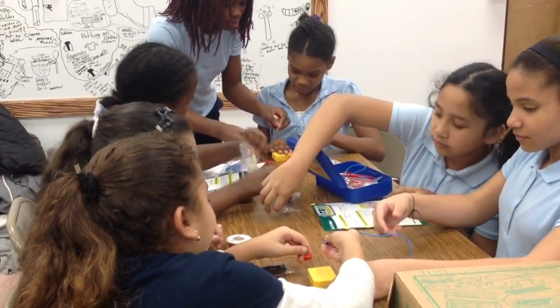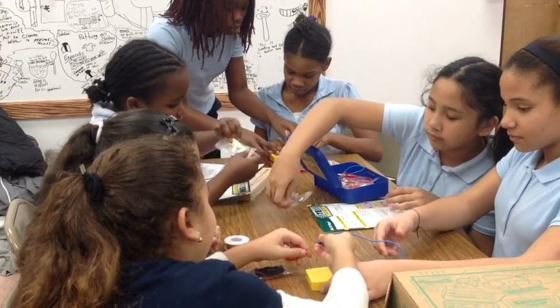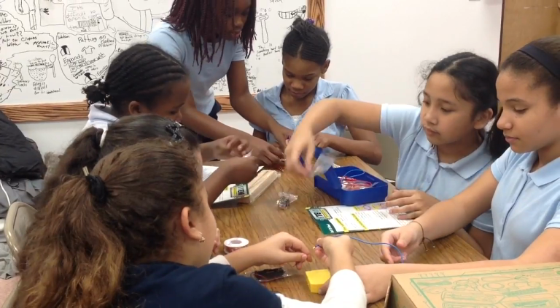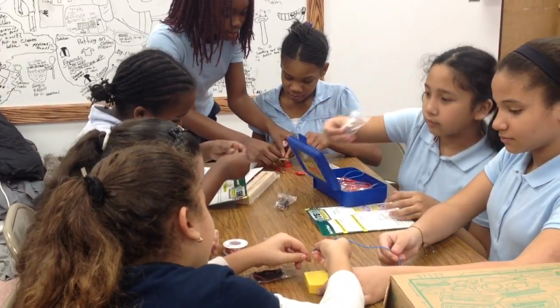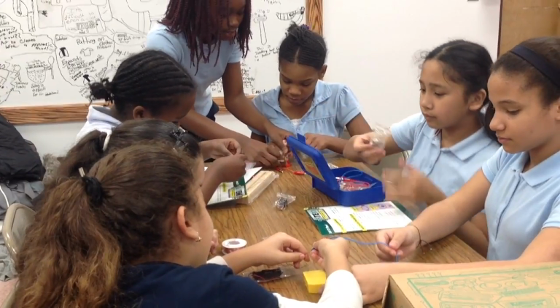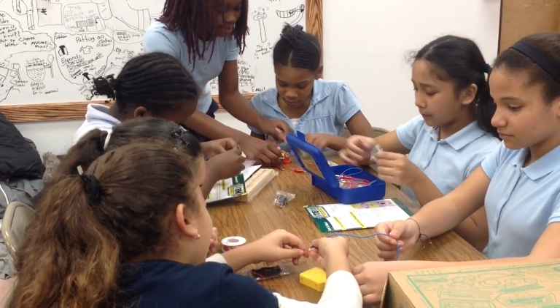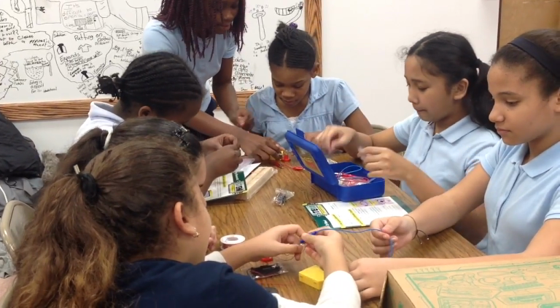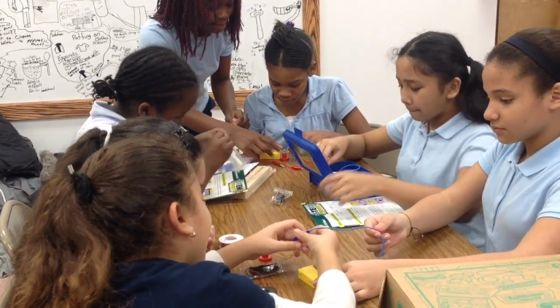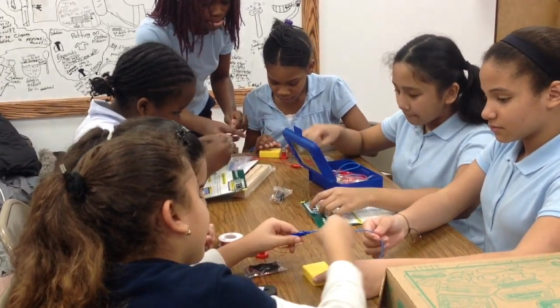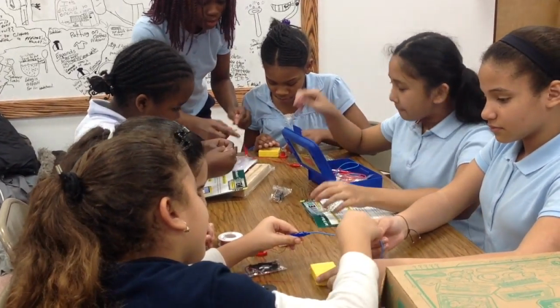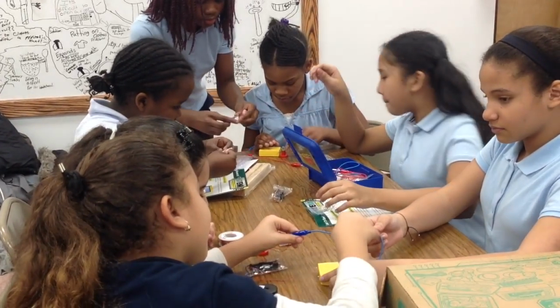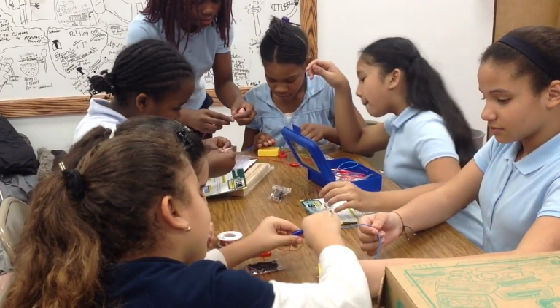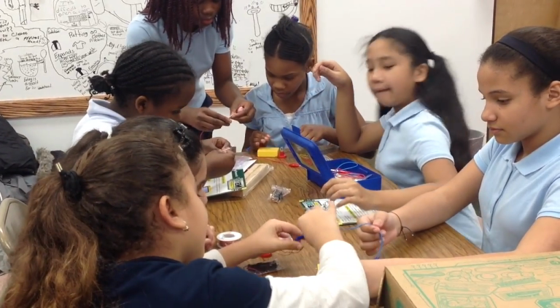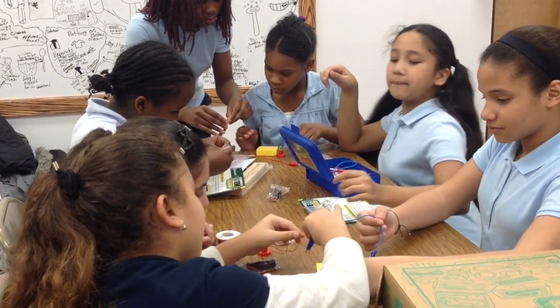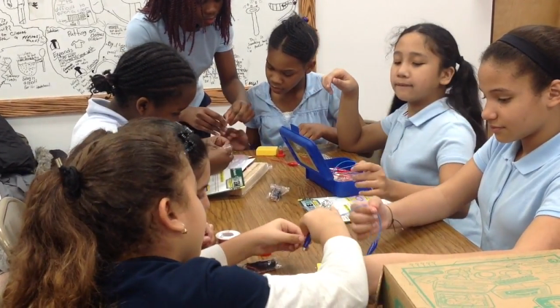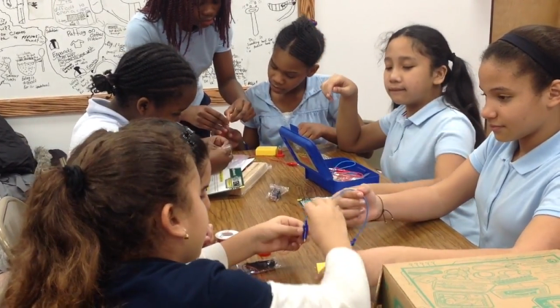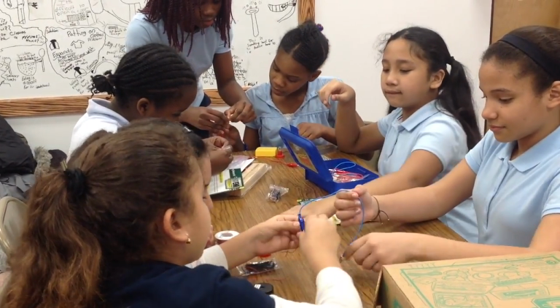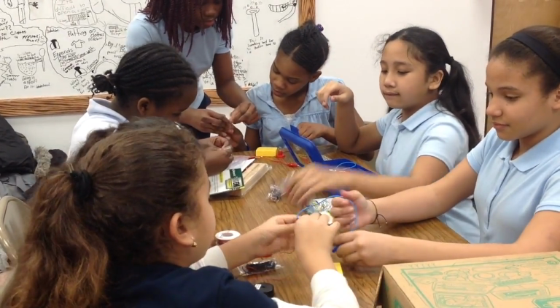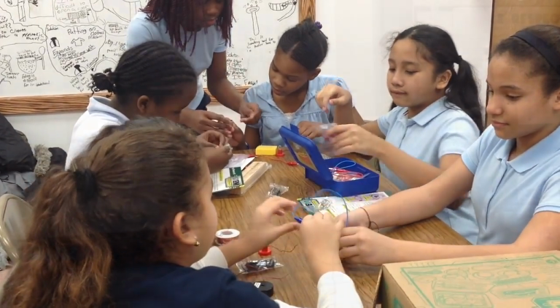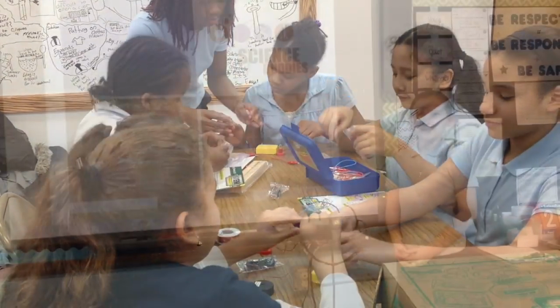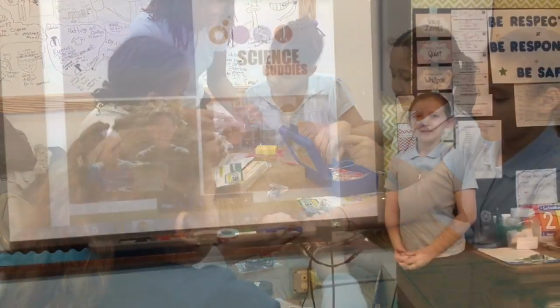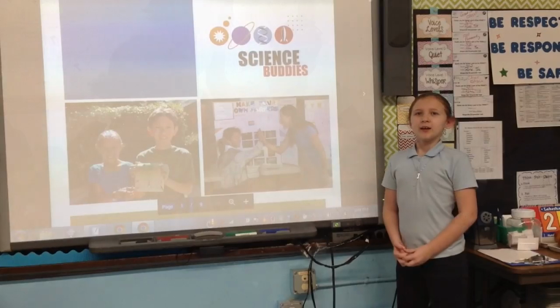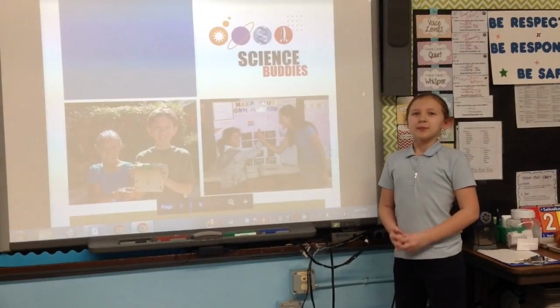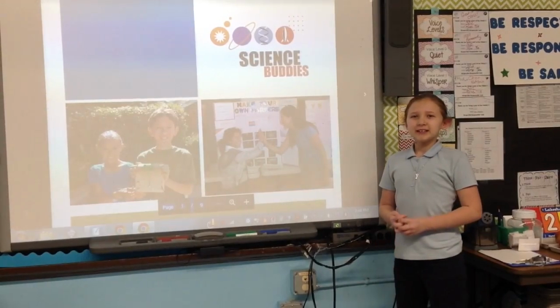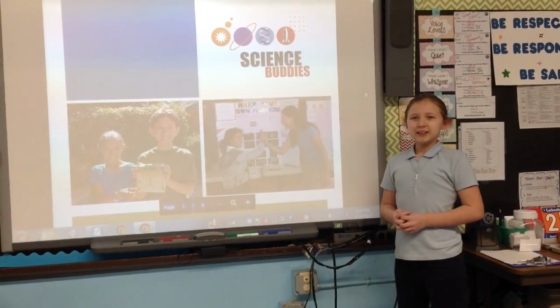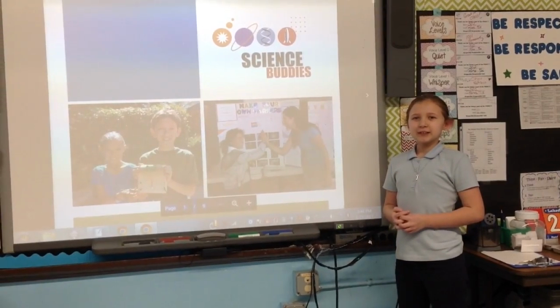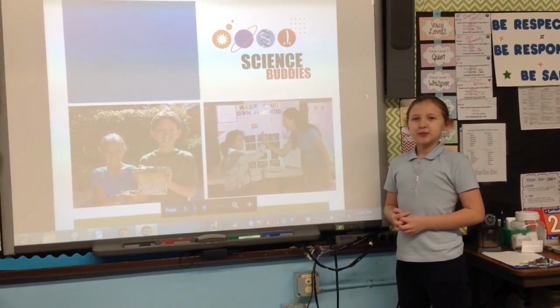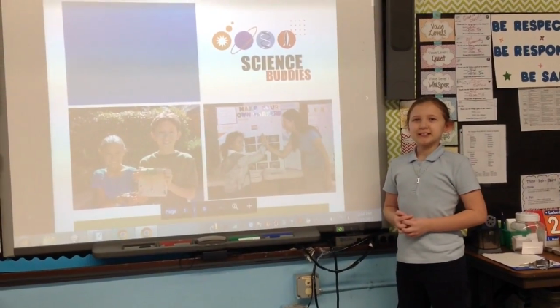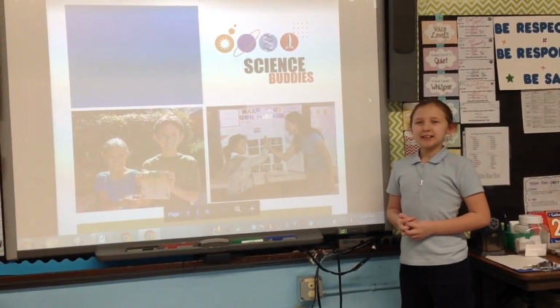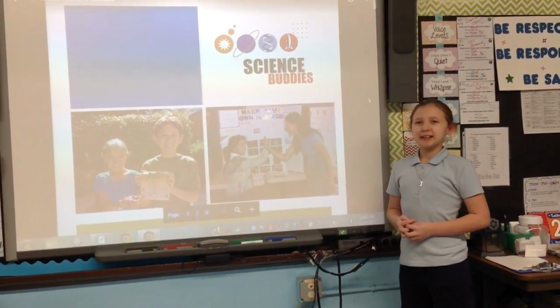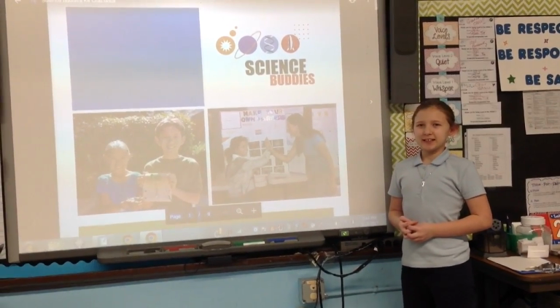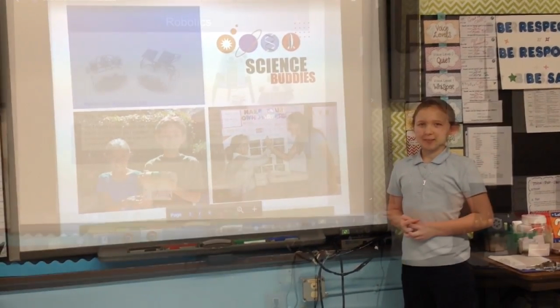These Science Buddies kits will help the kids at this school learn more about science in a very fun way. PS30 wants to join the Science Buddies kit club.